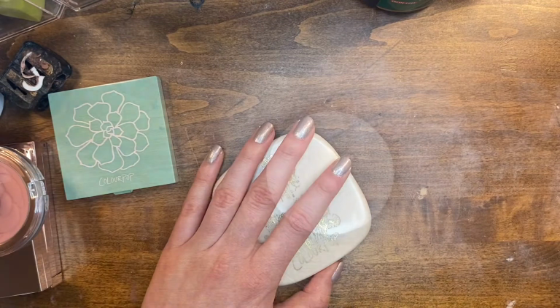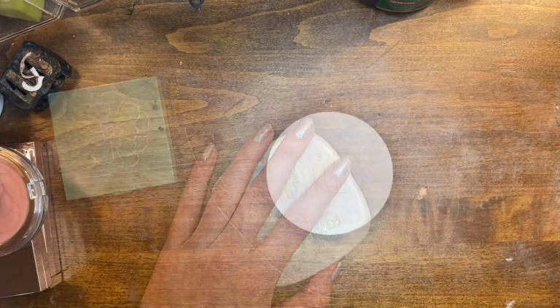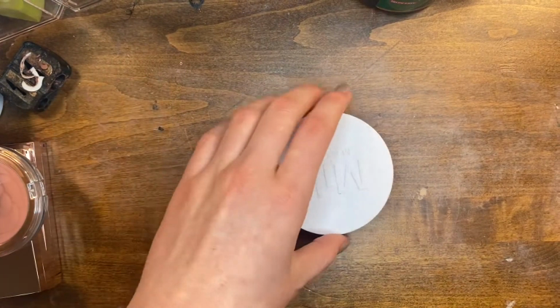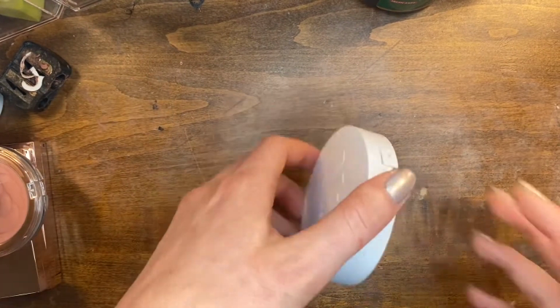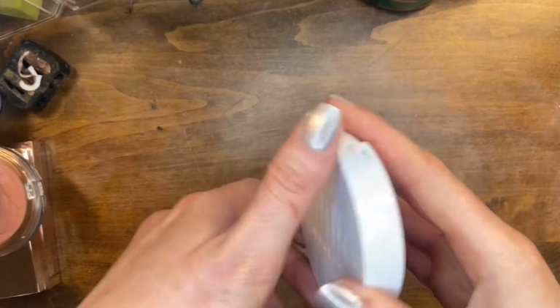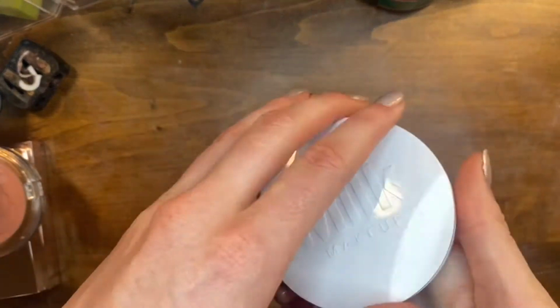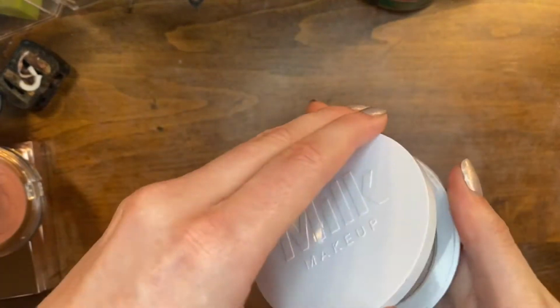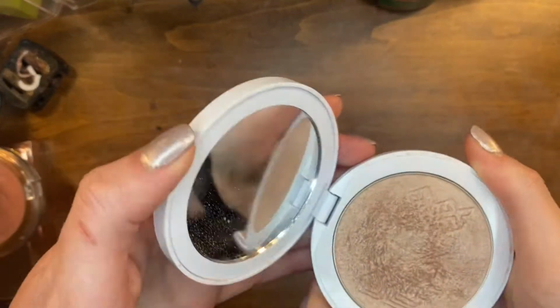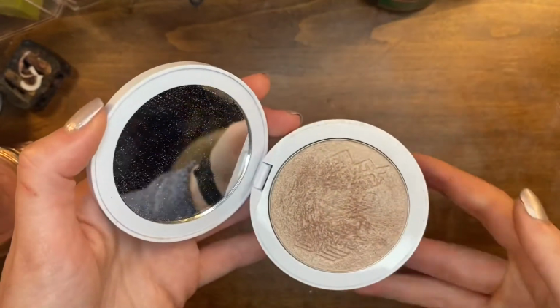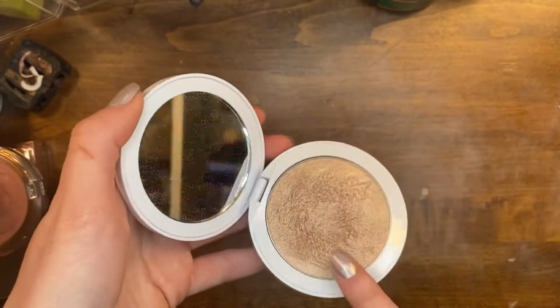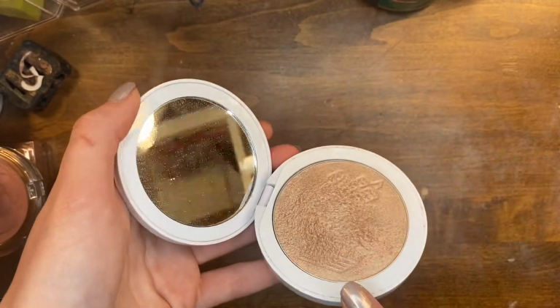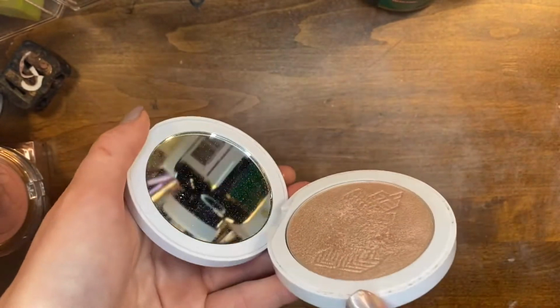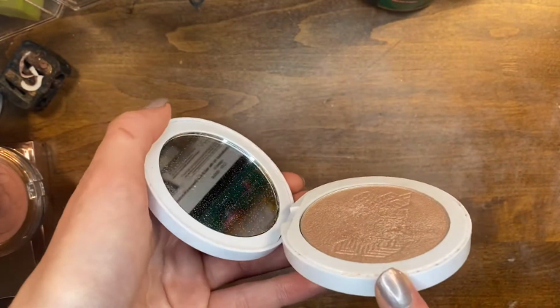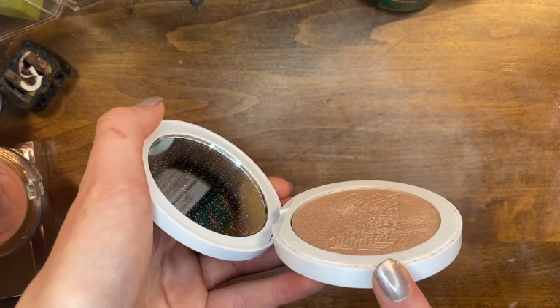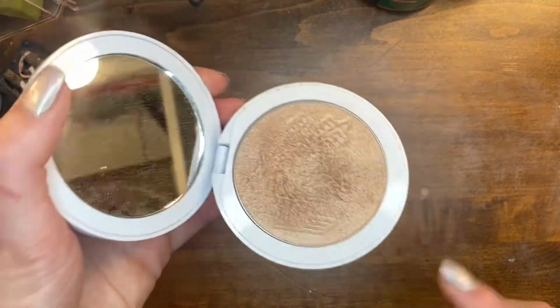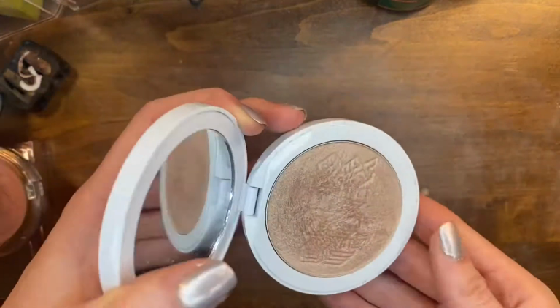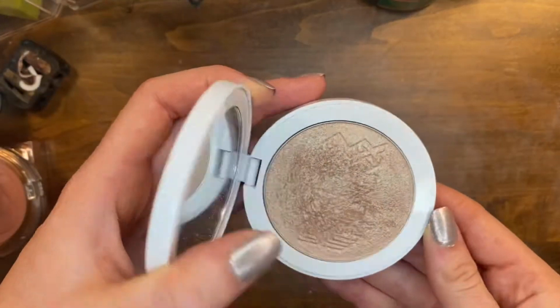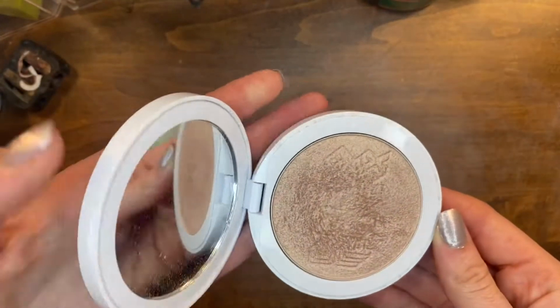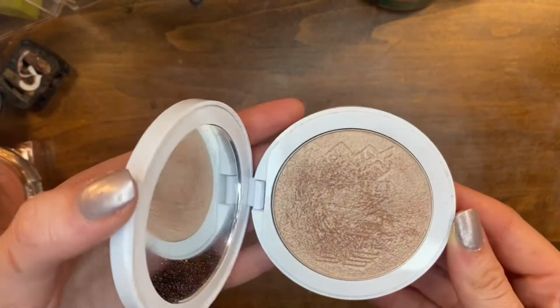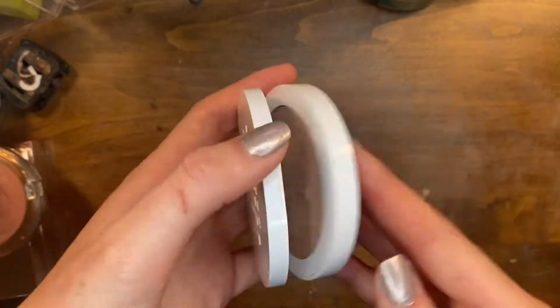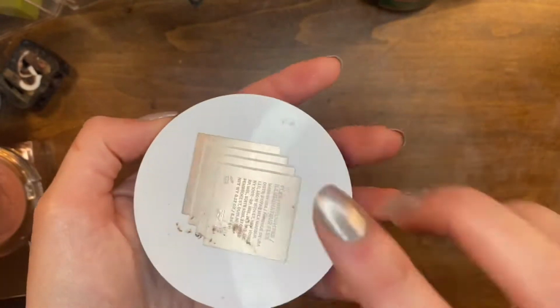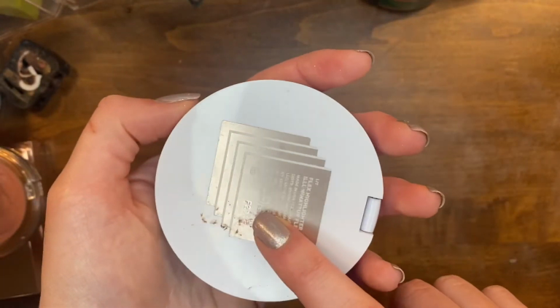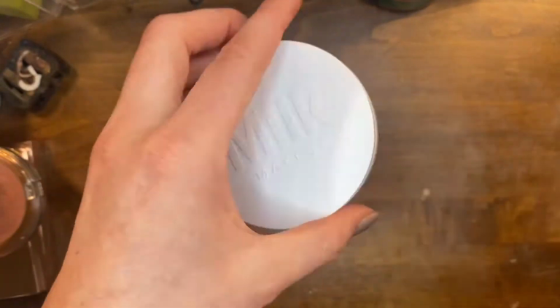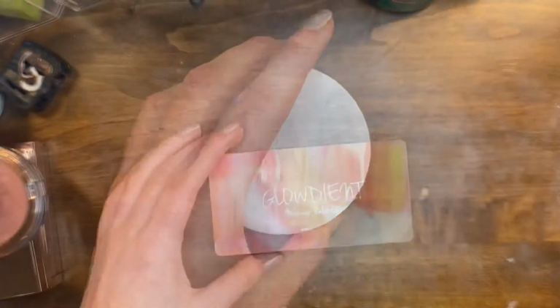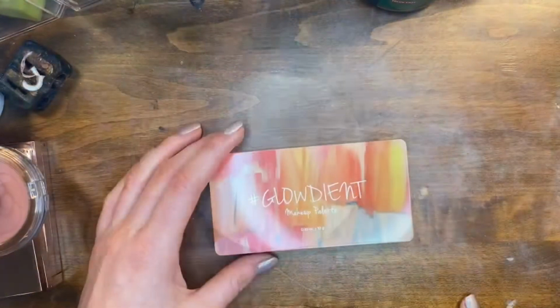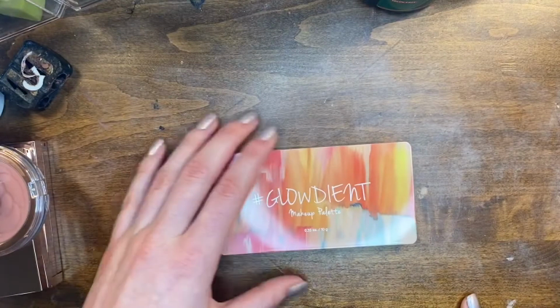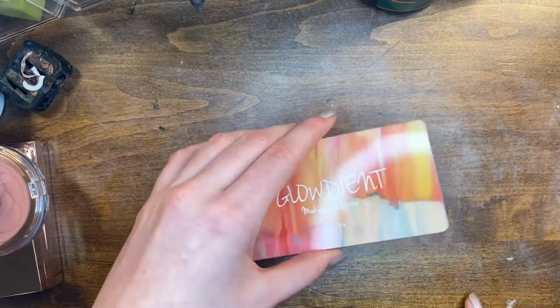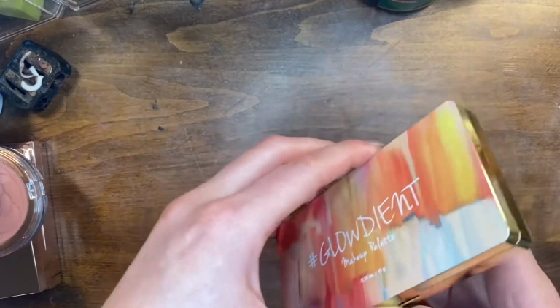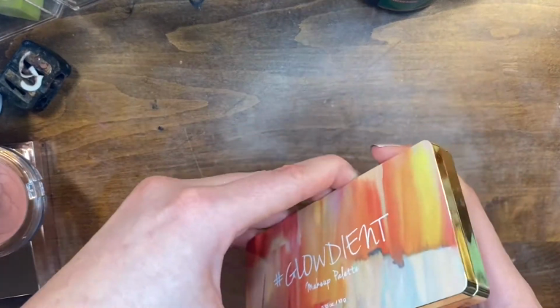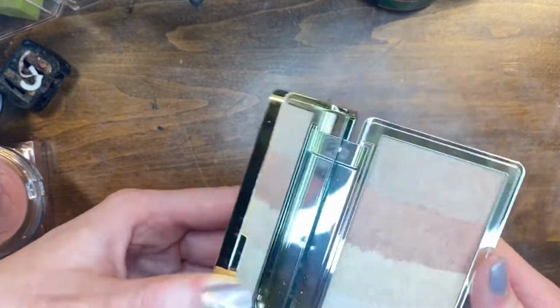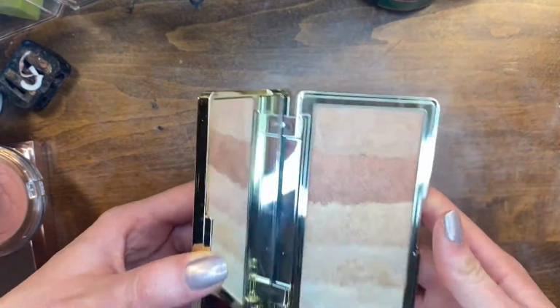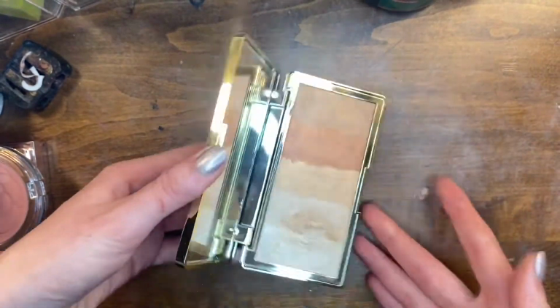This is the Milk Makeup Flex Highlighter in Lit. I love this highlighter — I'm trying to pan it. I will not give it away.